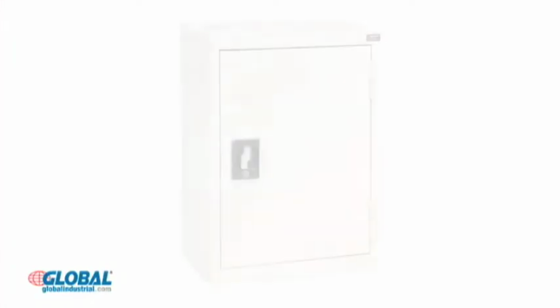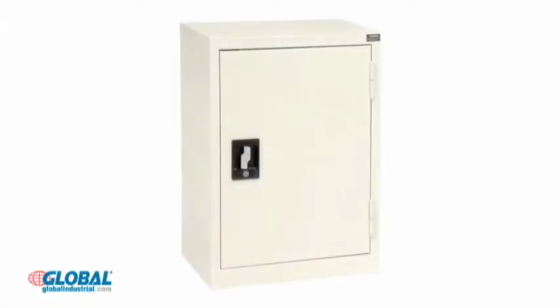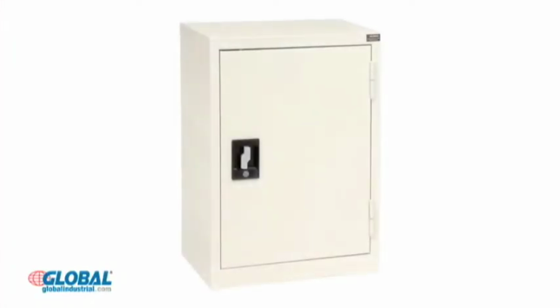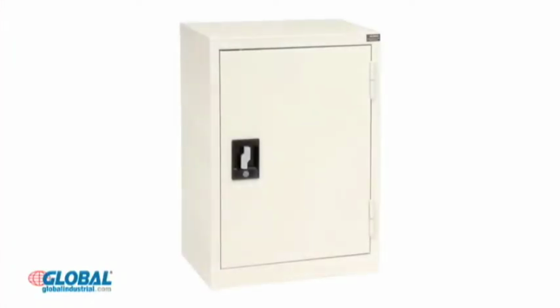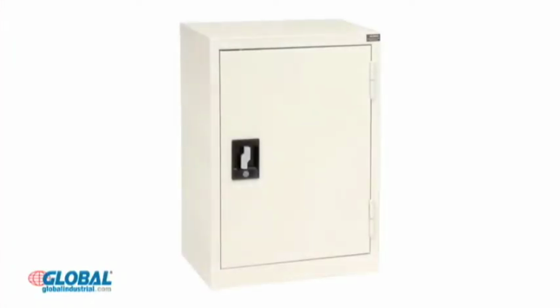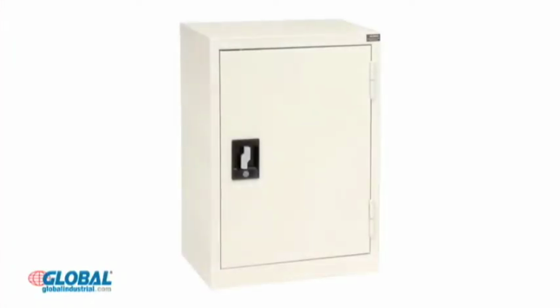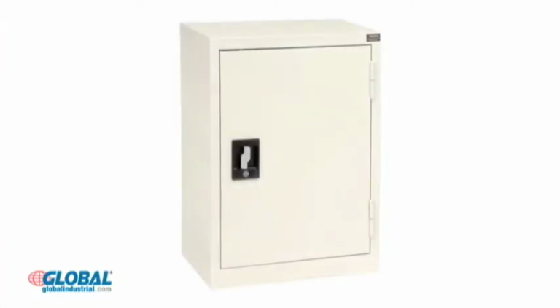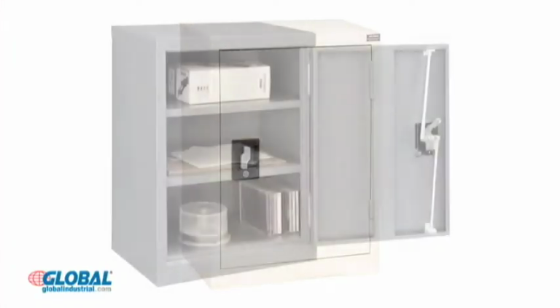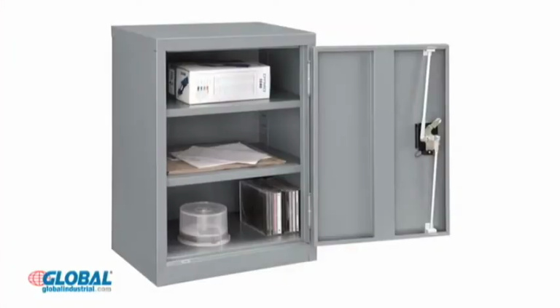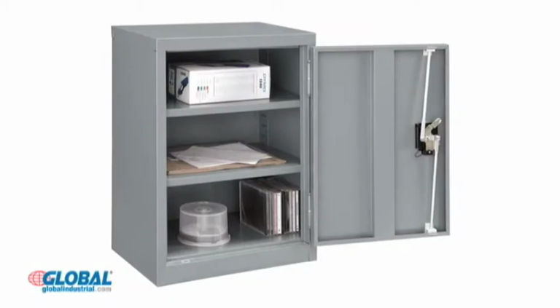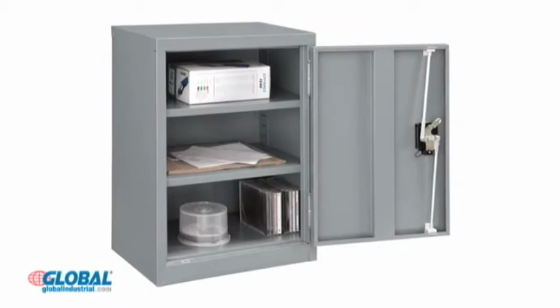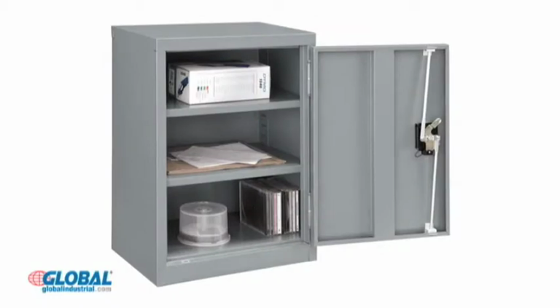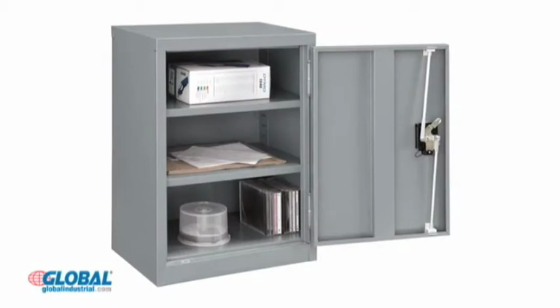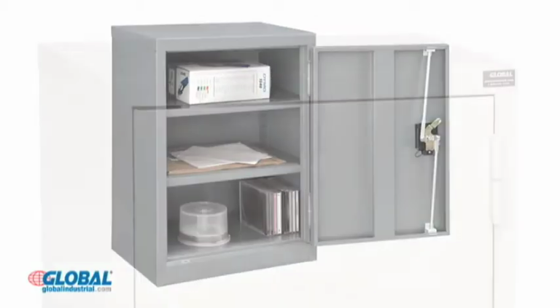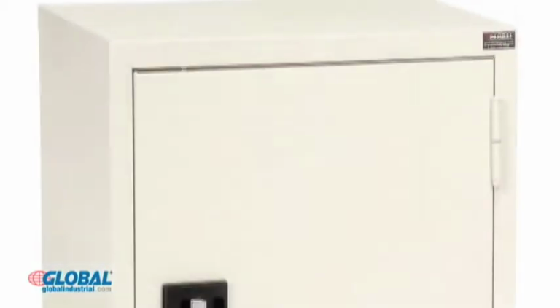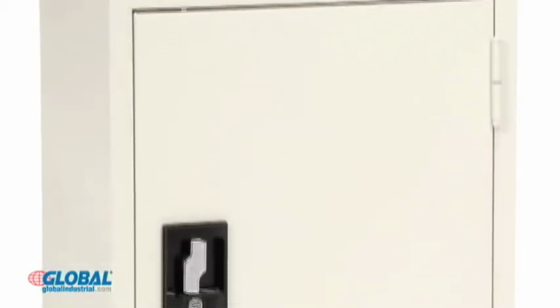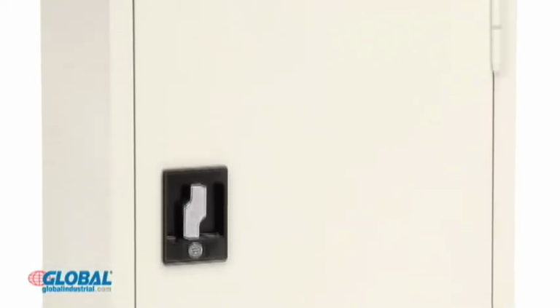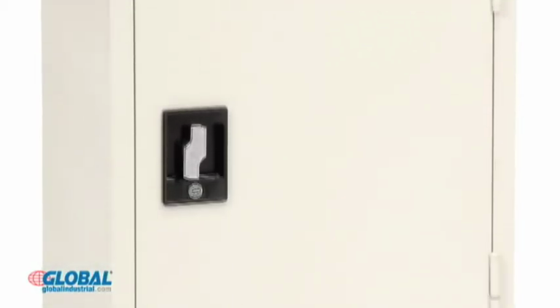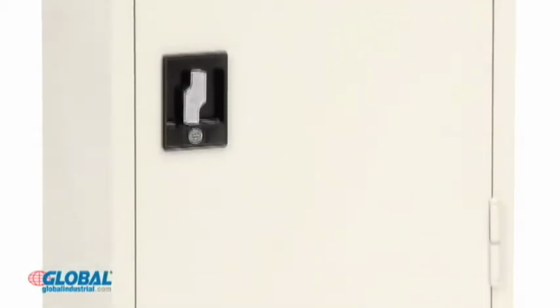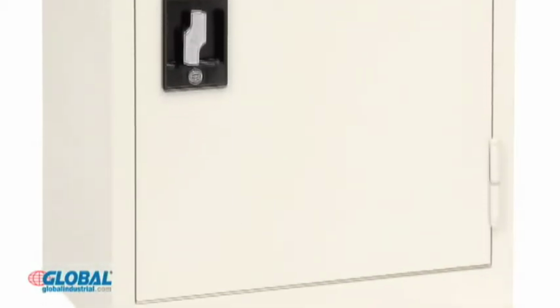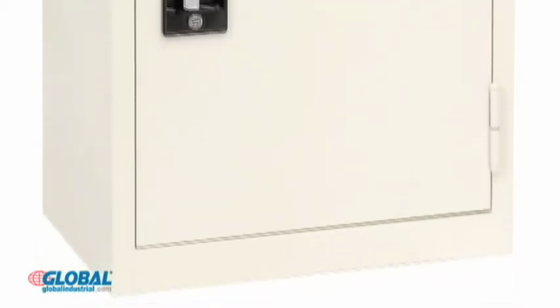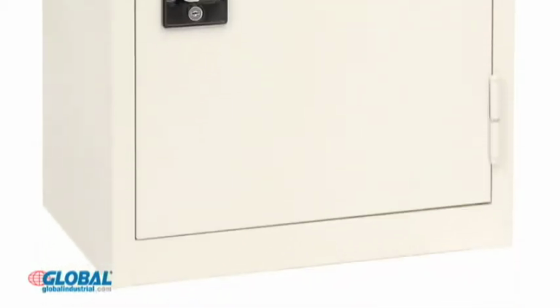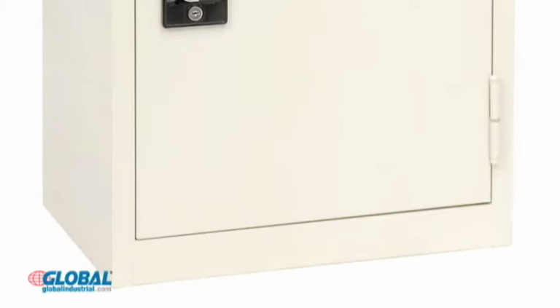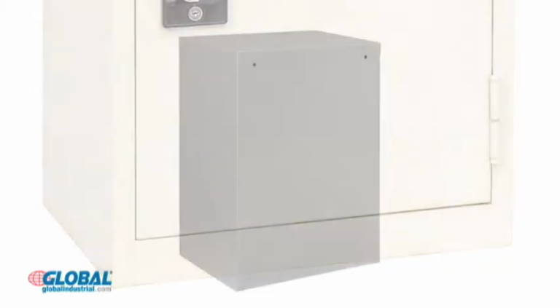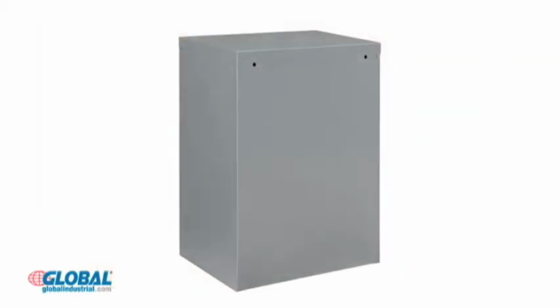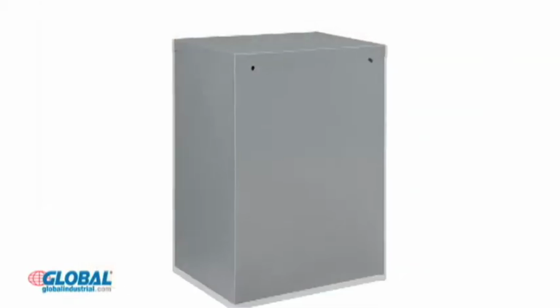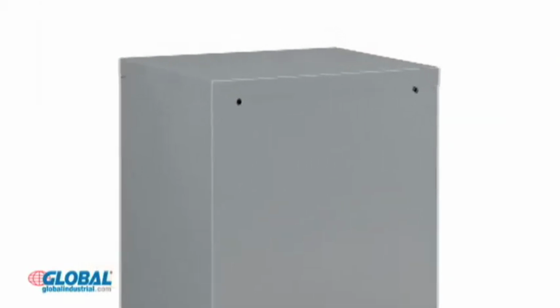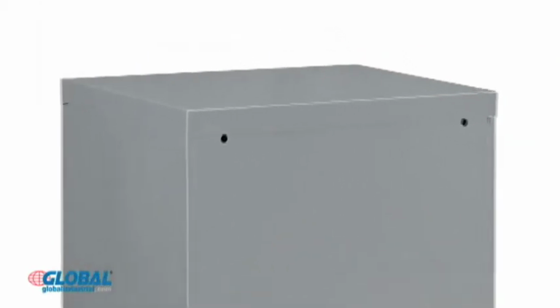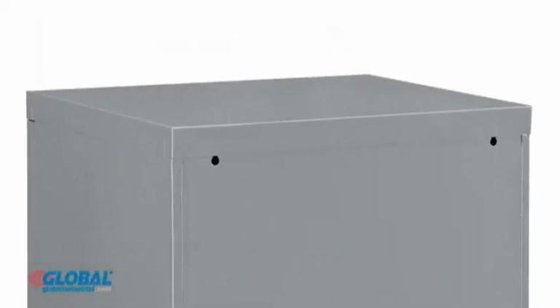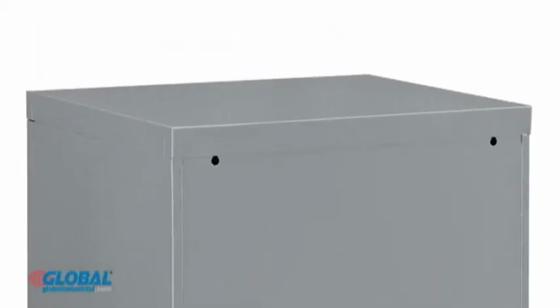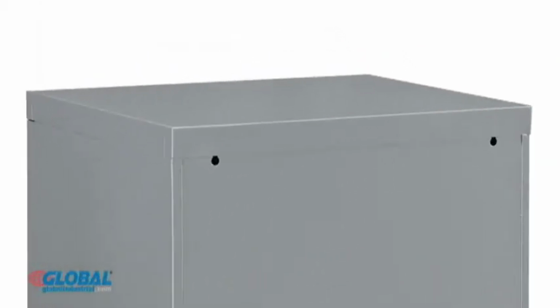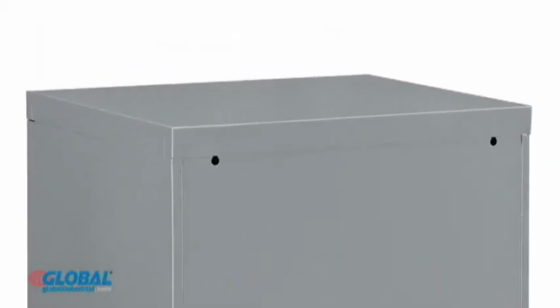Paramount wall storage cabinets are ideal for convenient storage in a variety of work environments. Cabinets are steel with a powder coat finish for lasting durability and are wall mountable for added convenience.